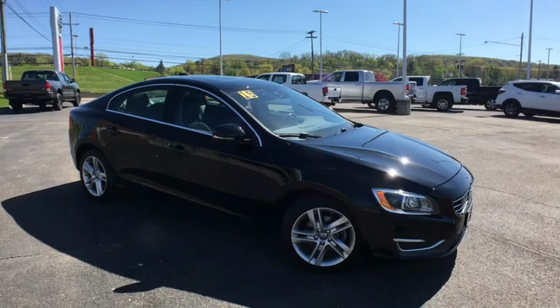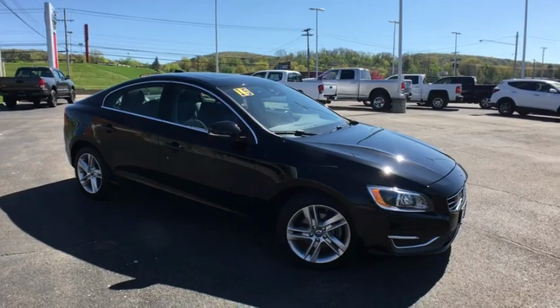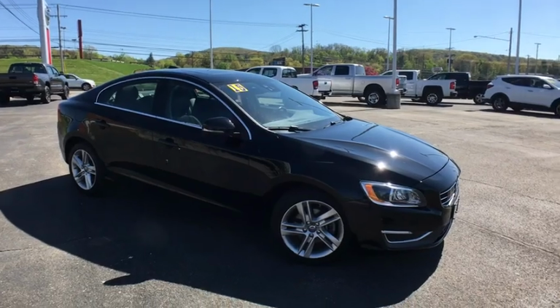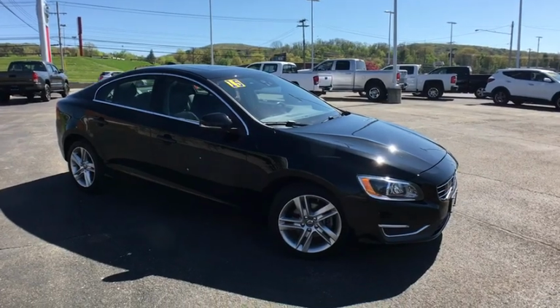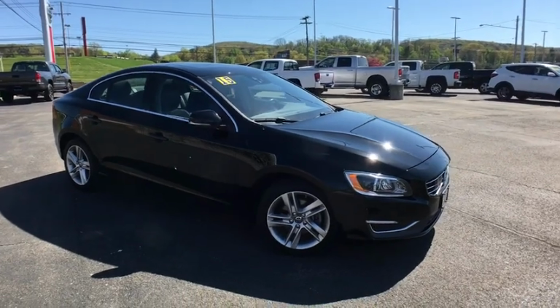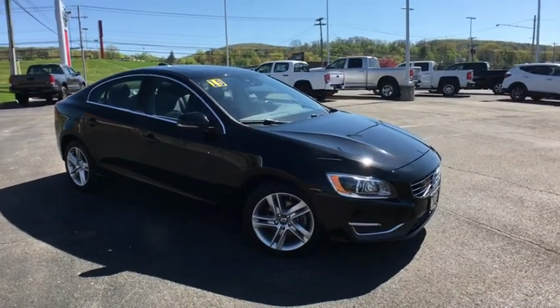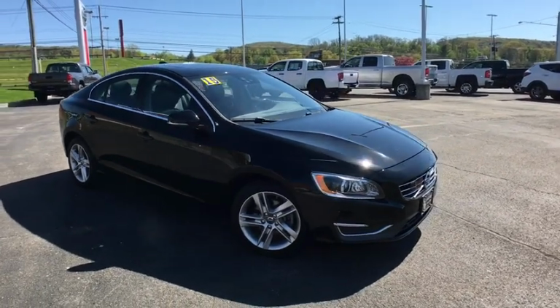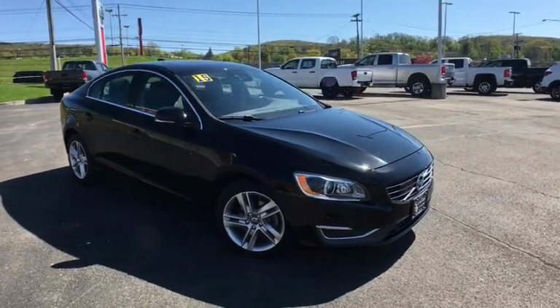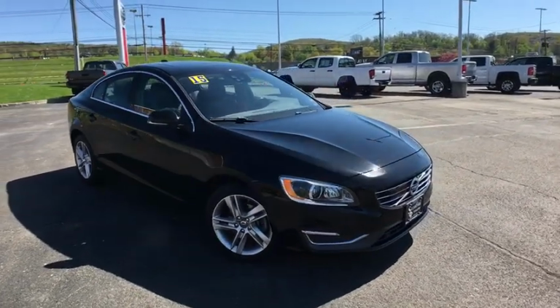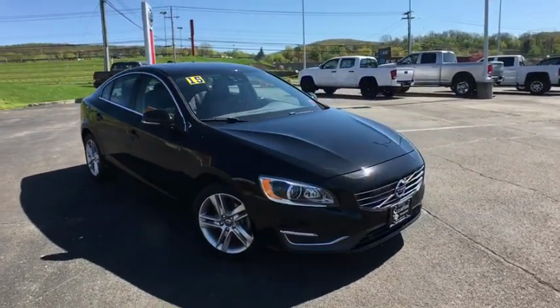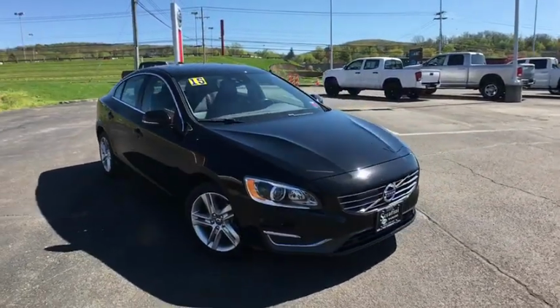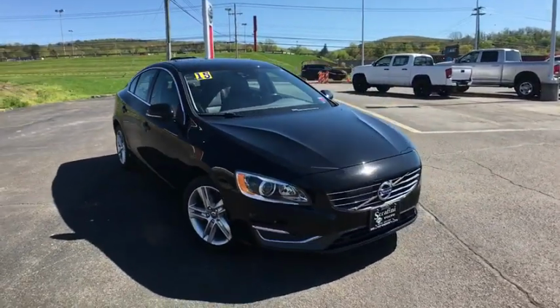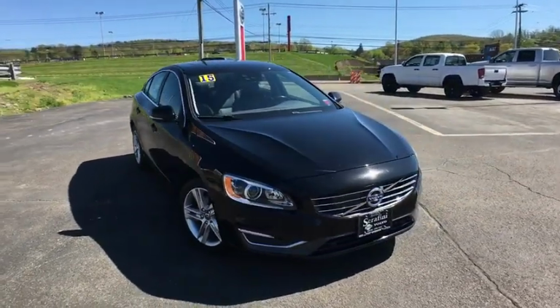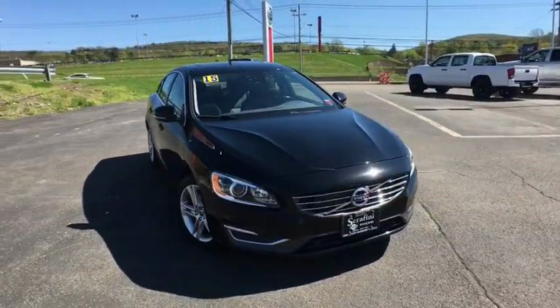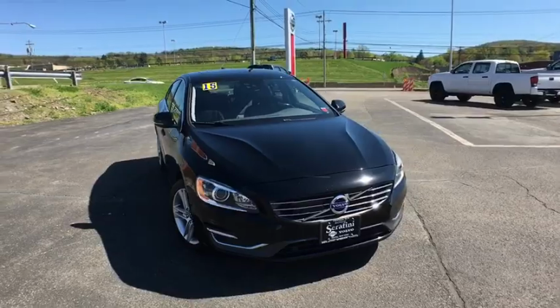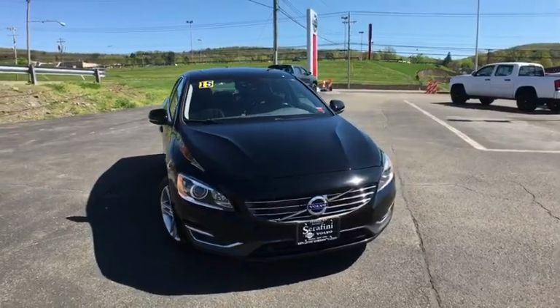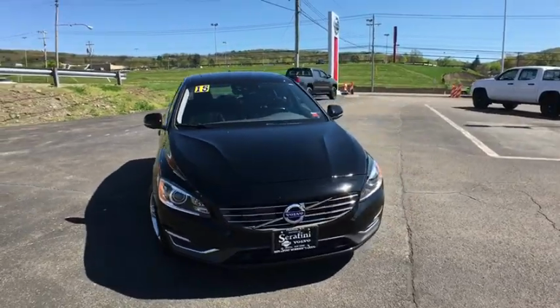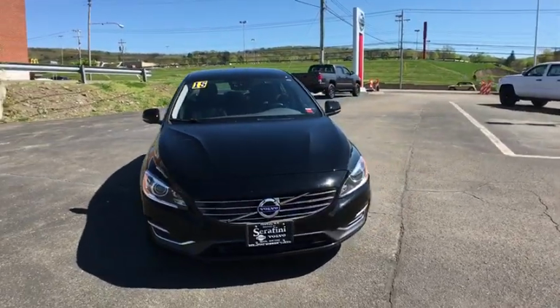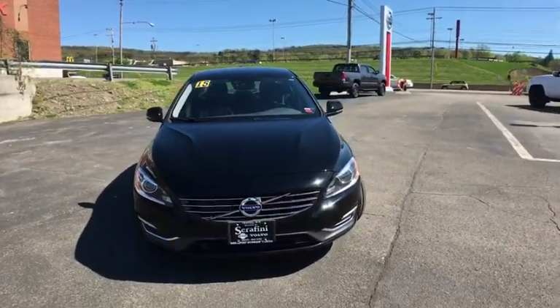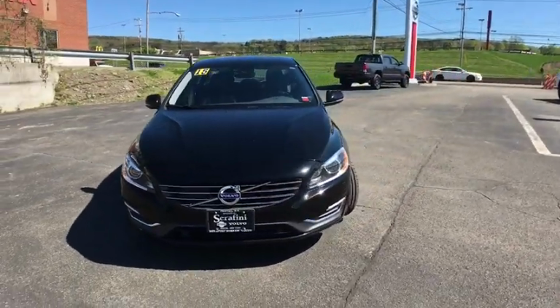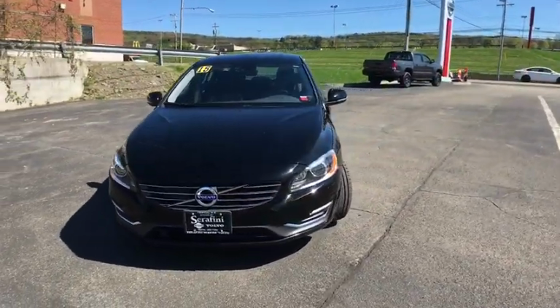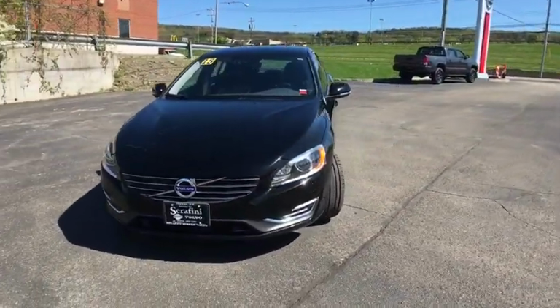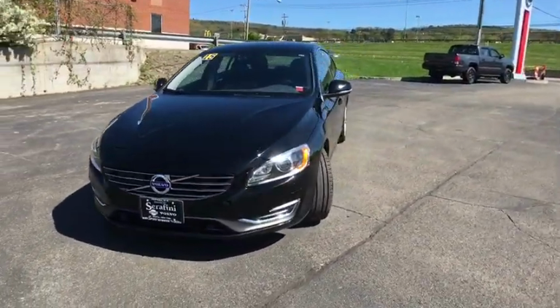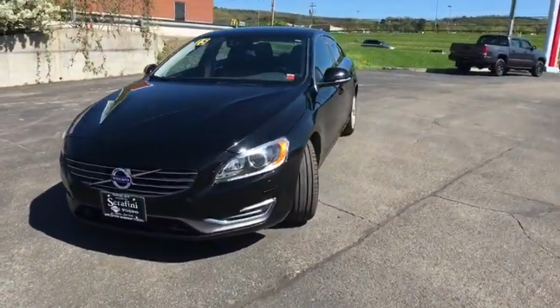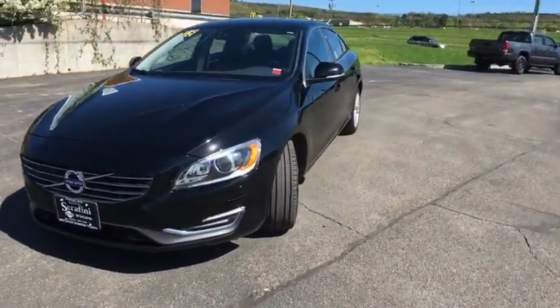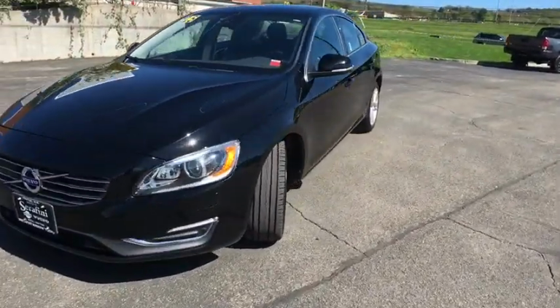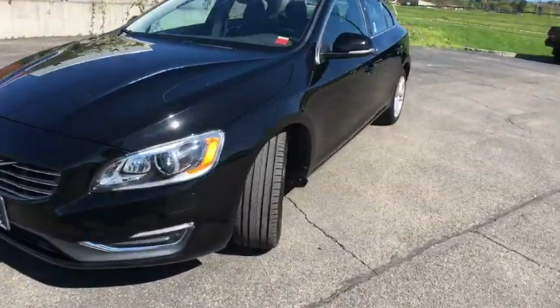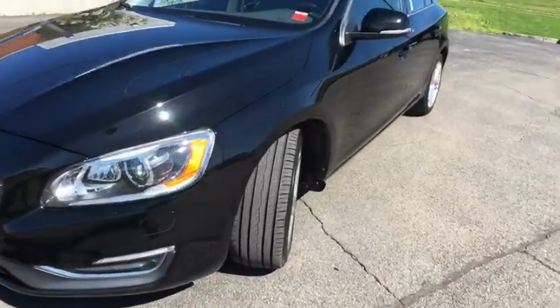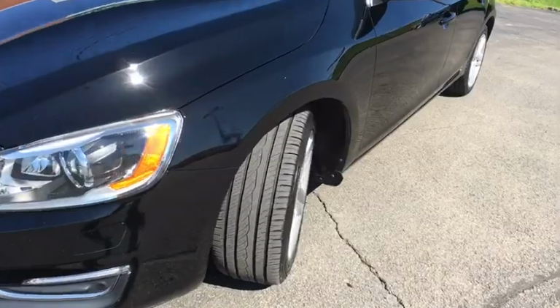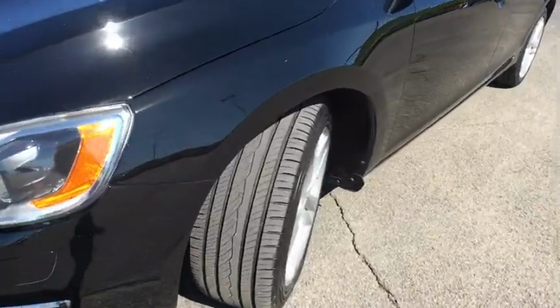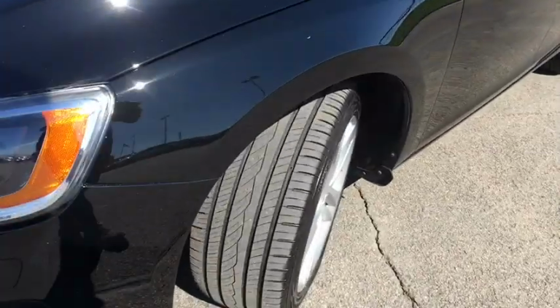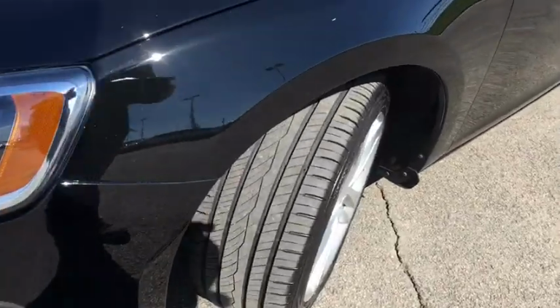The 2015 Volvo S60 — downright shameless with the affection it shows for curves. The Volvo S60 is waiting for you. This vehicle has less than 60,000 miles.